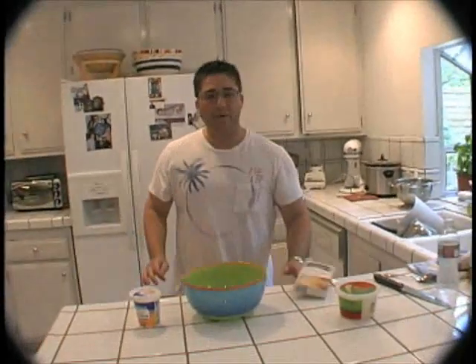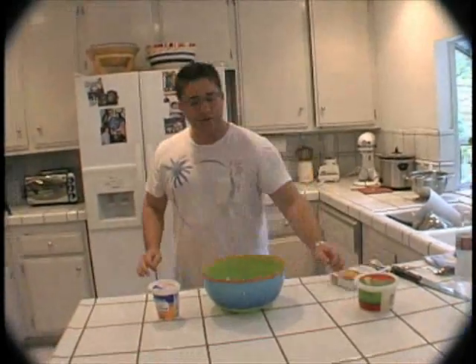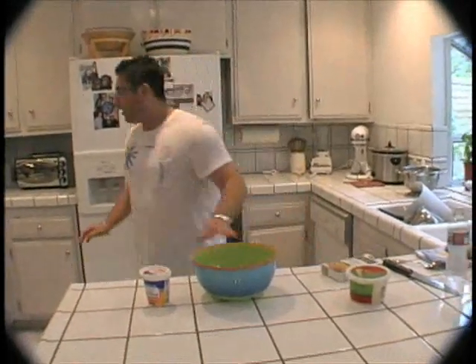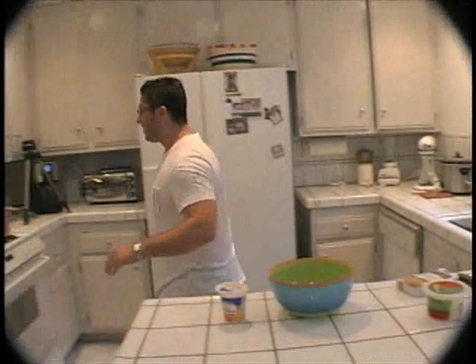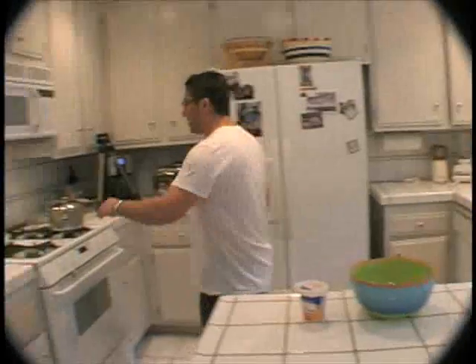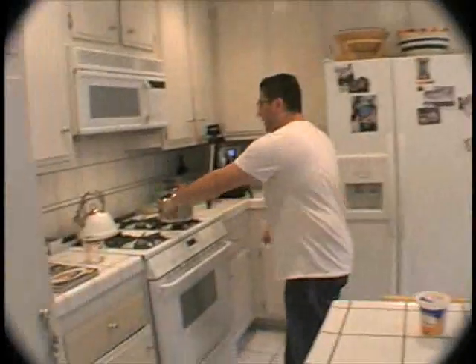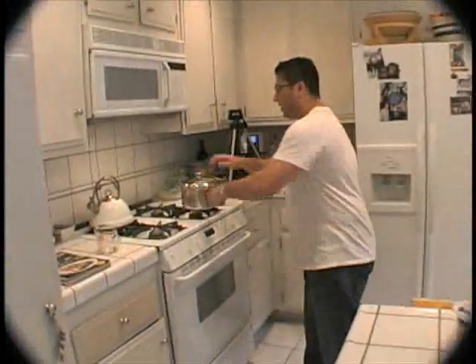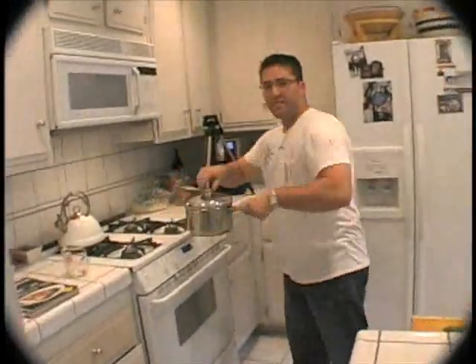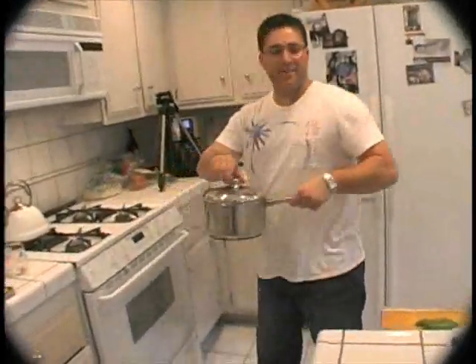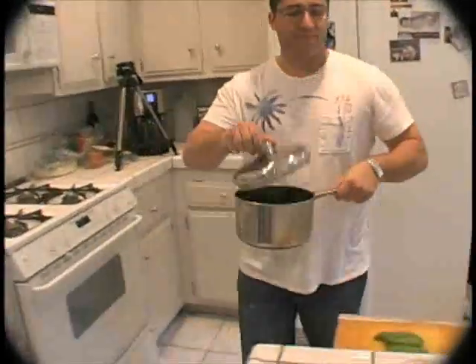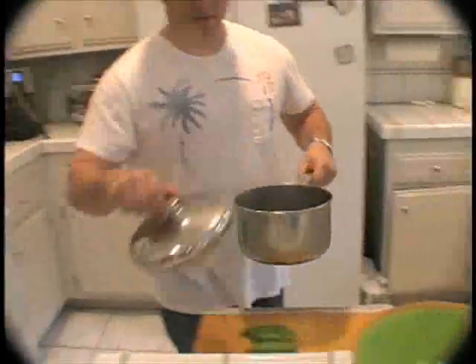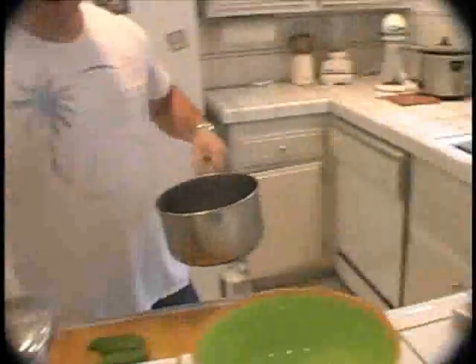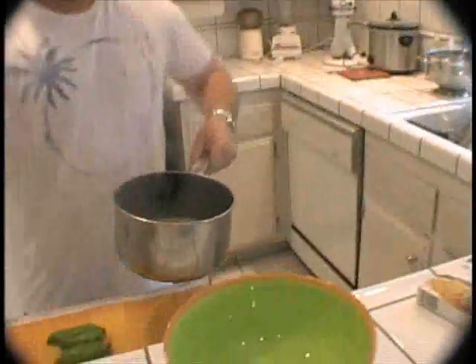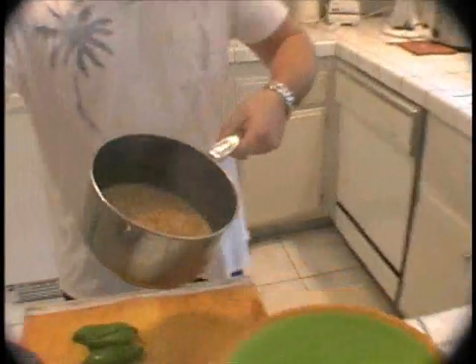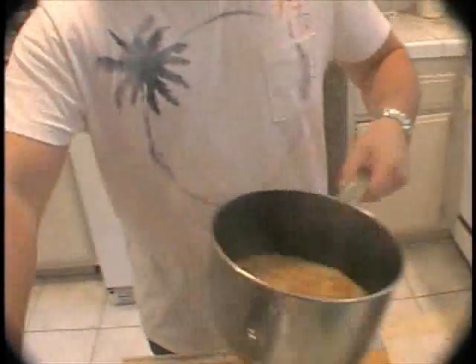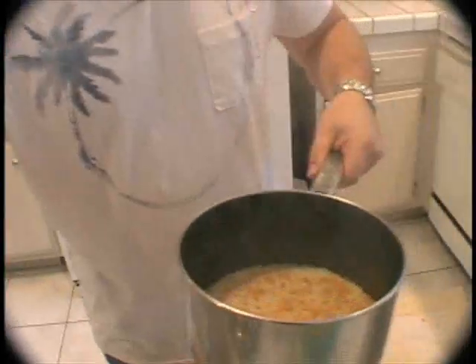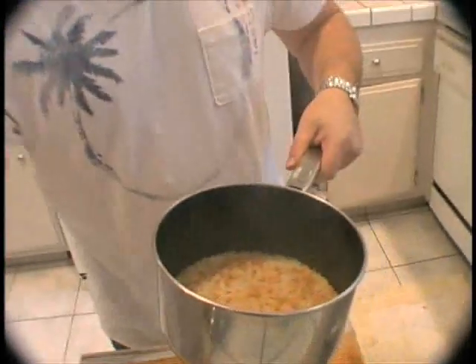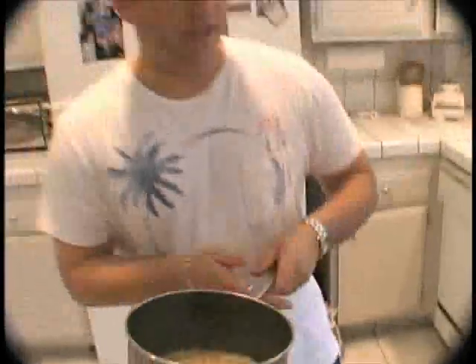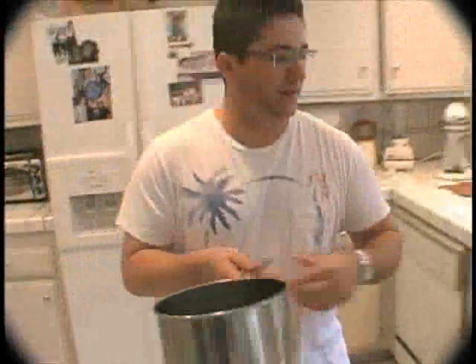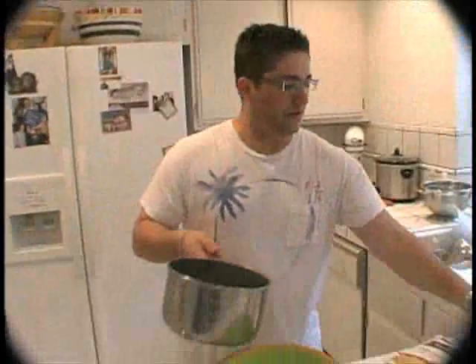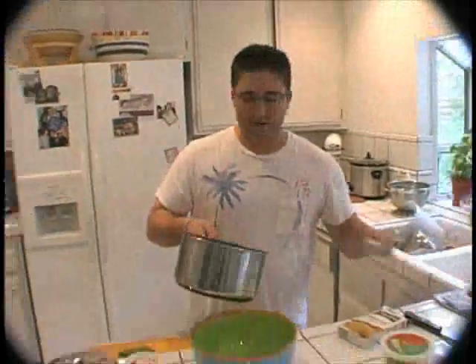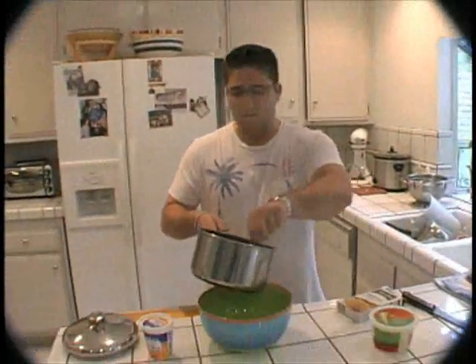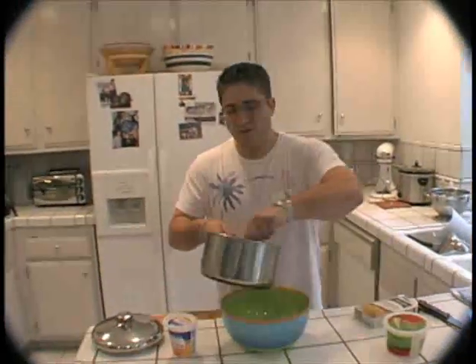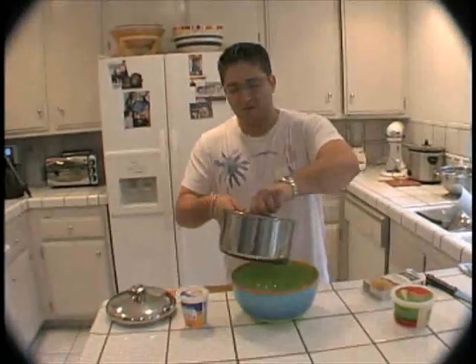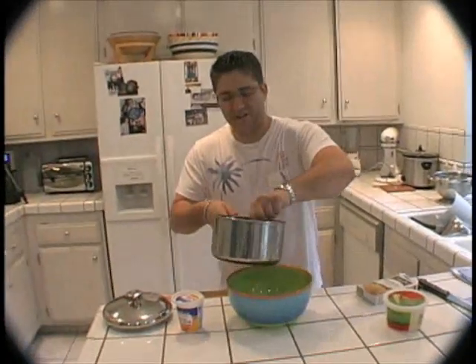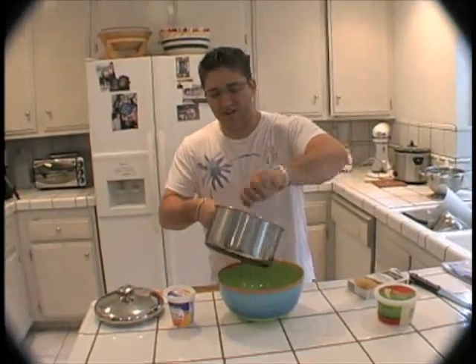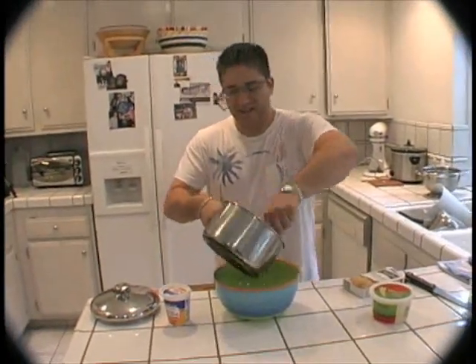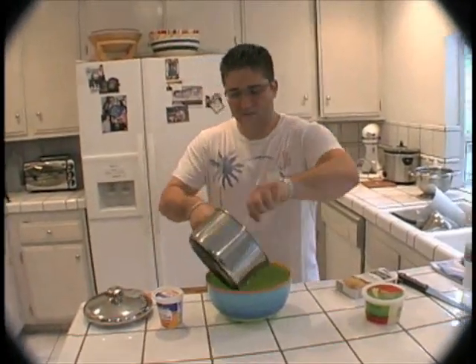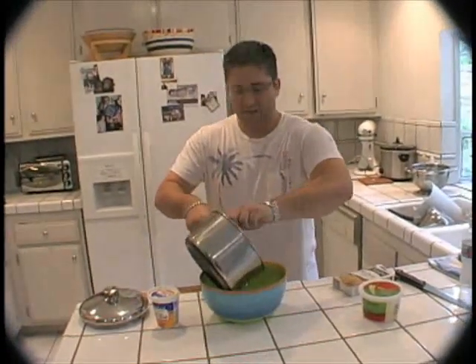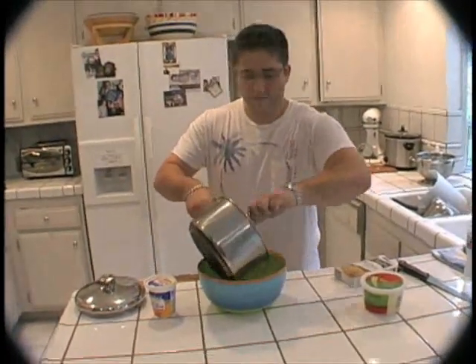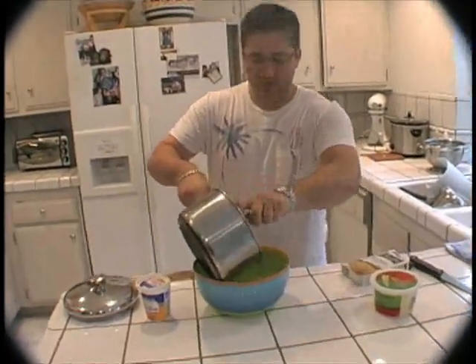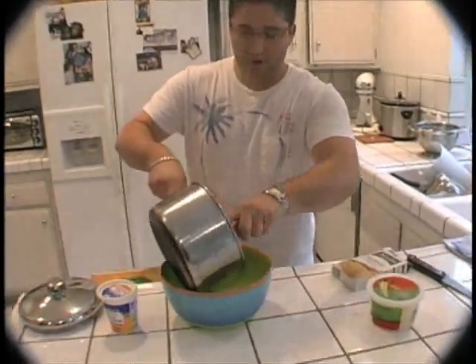So now we've got our cooked rice here in the pot. Look at that — nice and steamy. Go ahead and stir it lightly. We're going to dump it into our bowl.